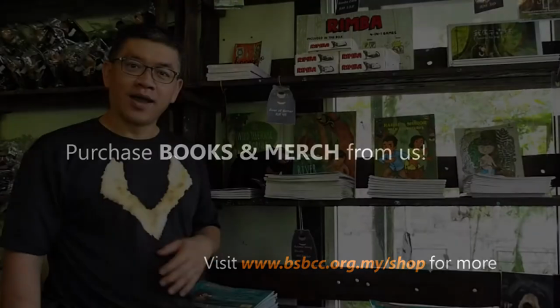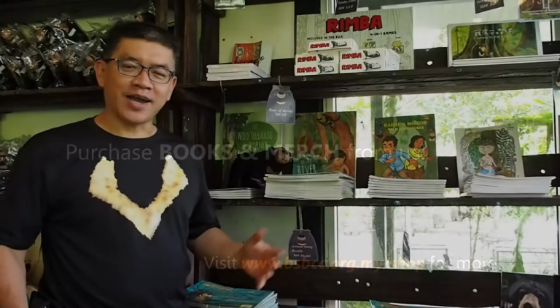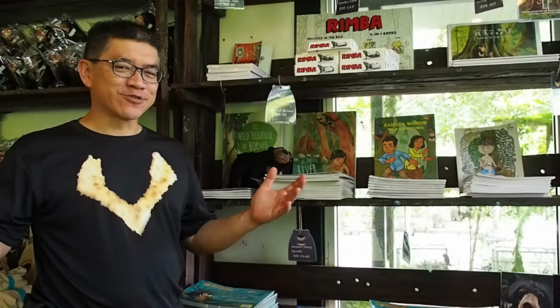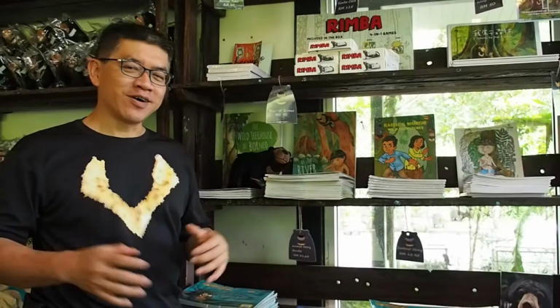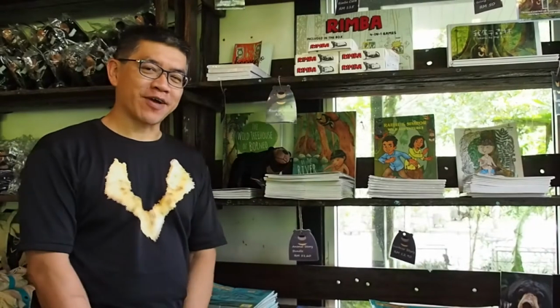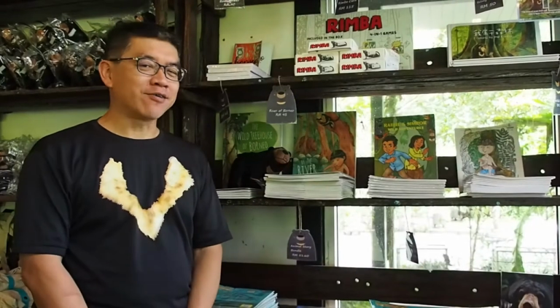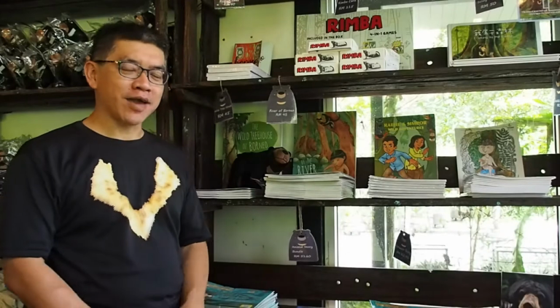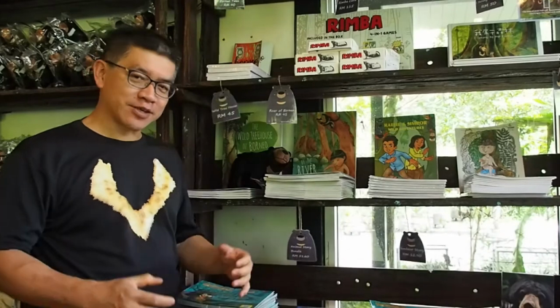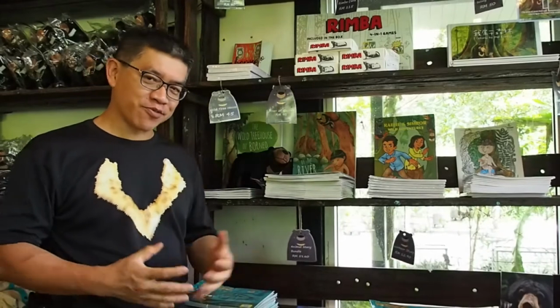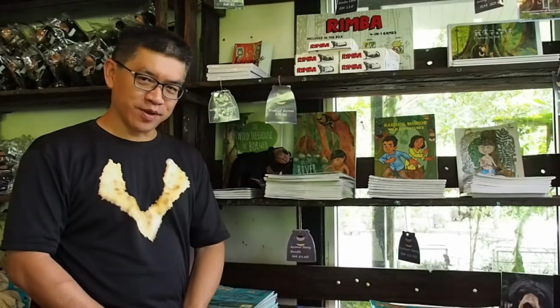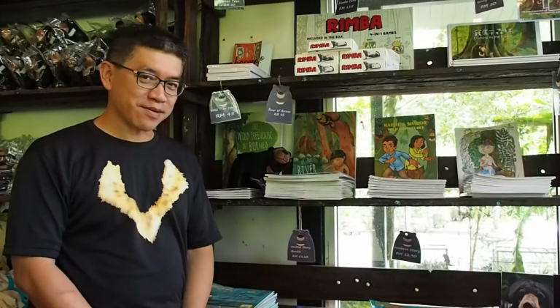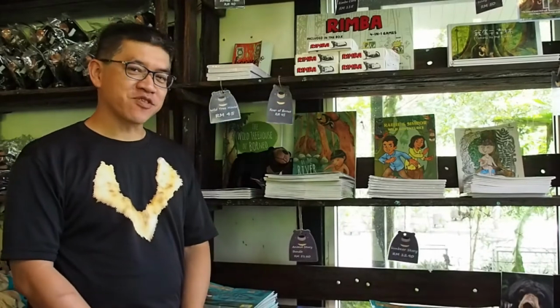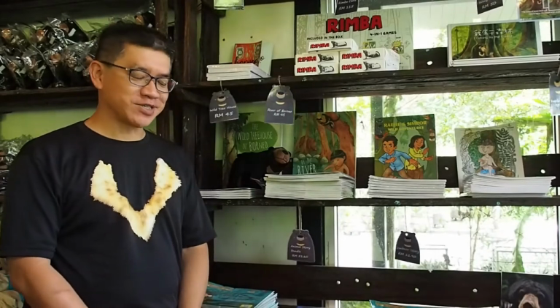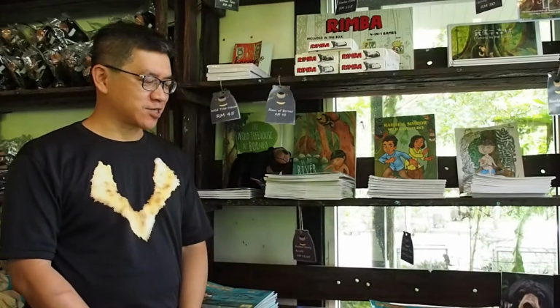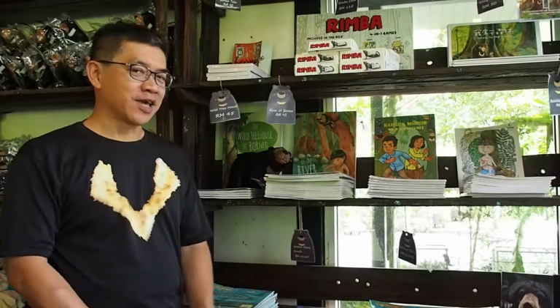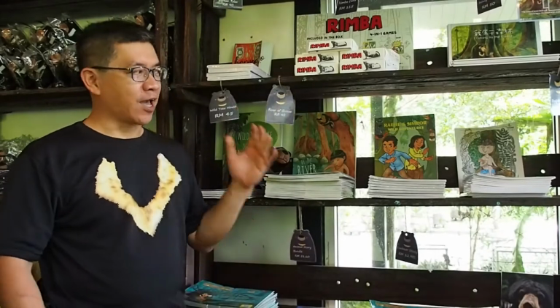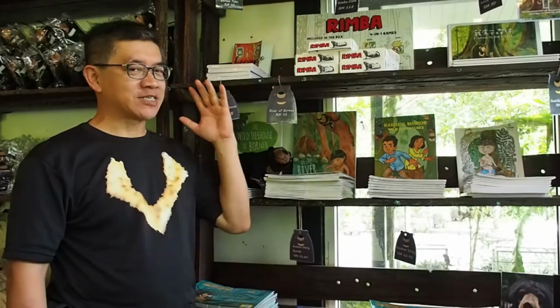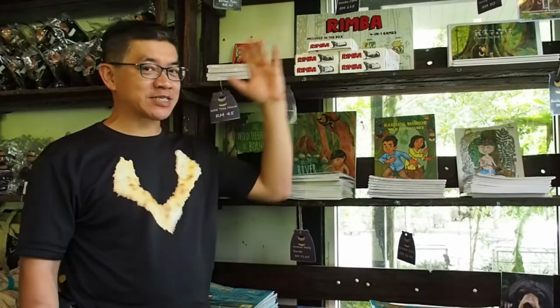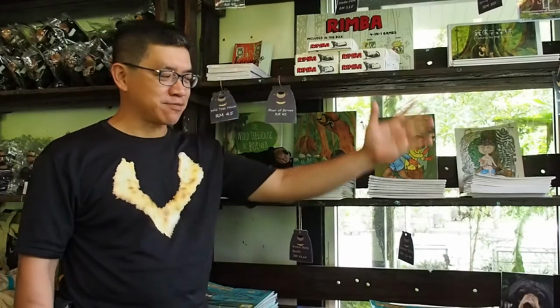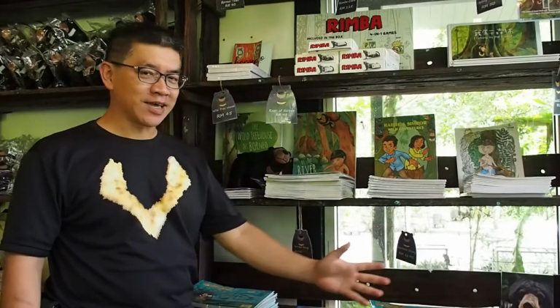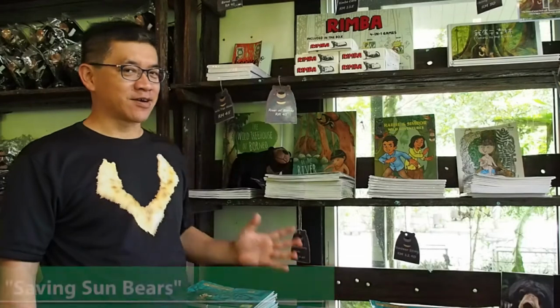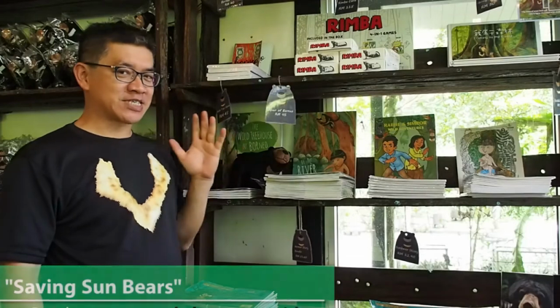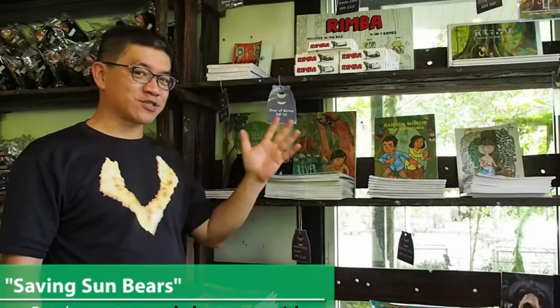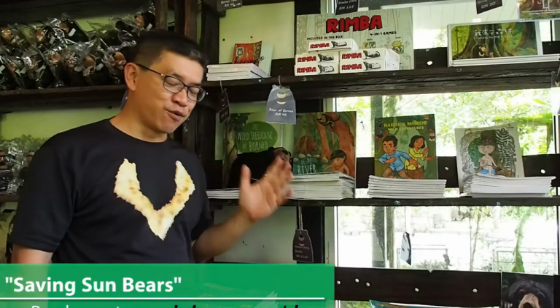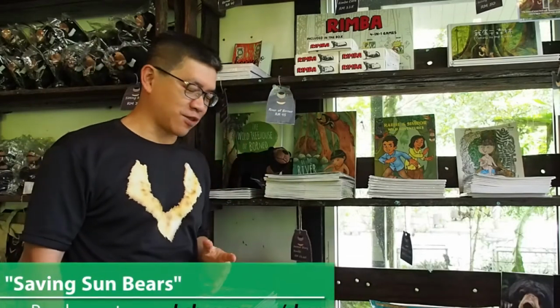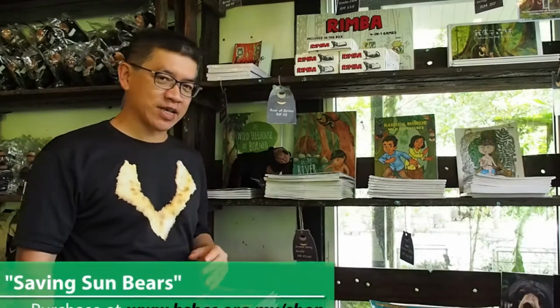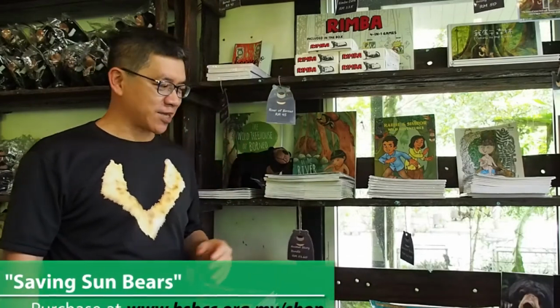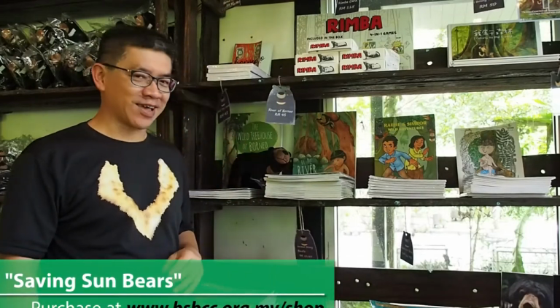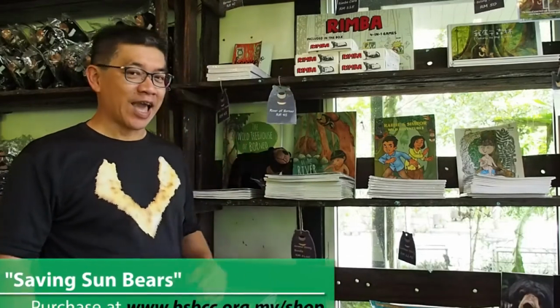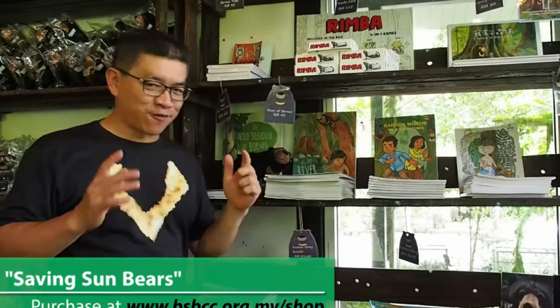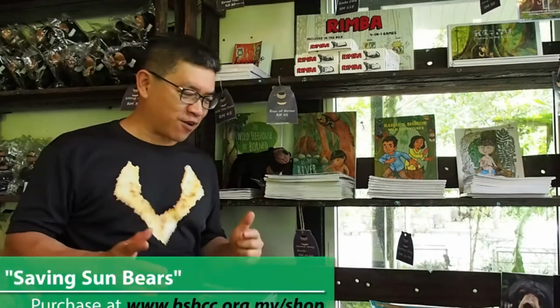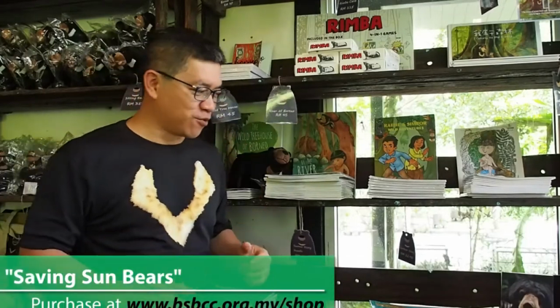Hi, this is Wong. Right now I'm at the shops of the Bornean Sun Bear Conservation Centre and you can see beside me there is a series of books that we are selling here, and first and foremost let me introduce them to you.